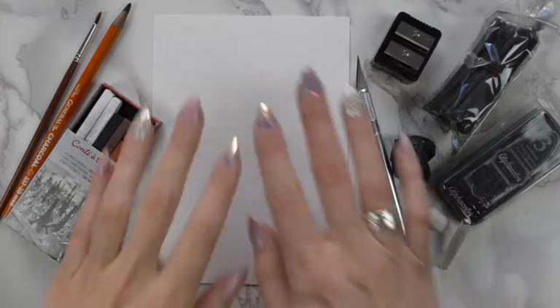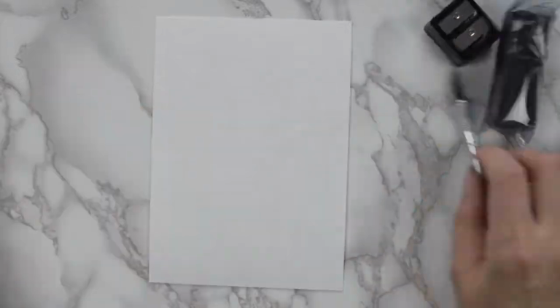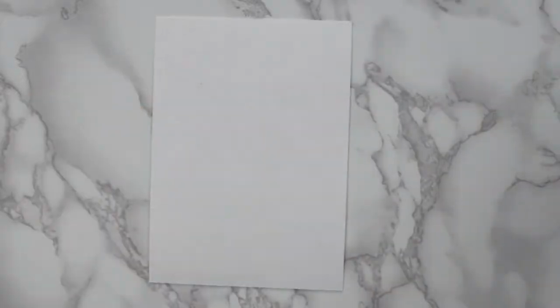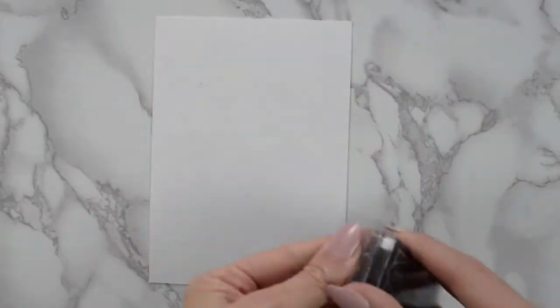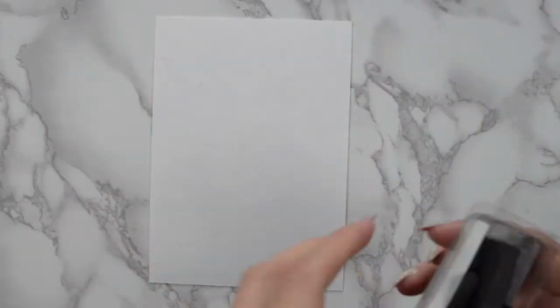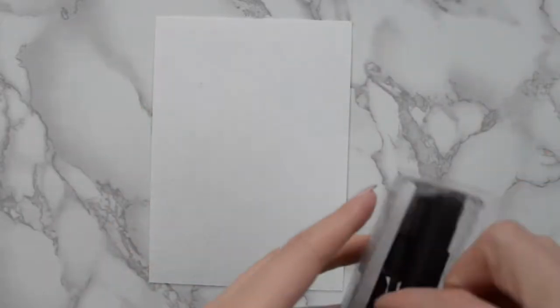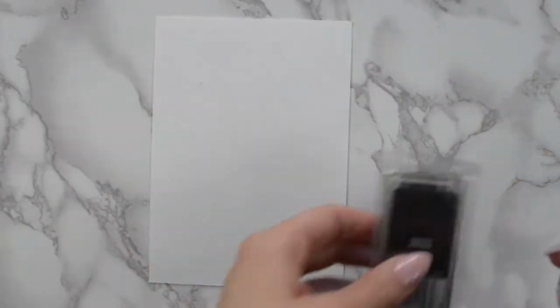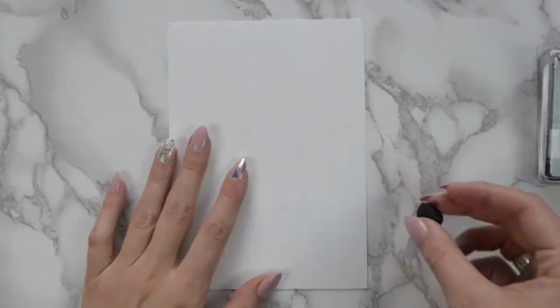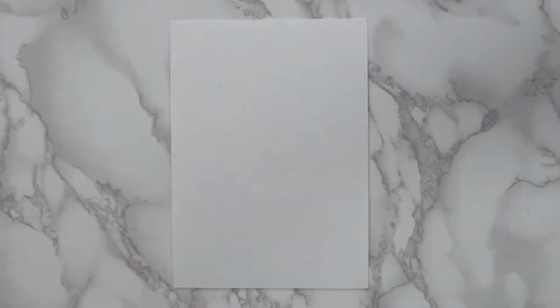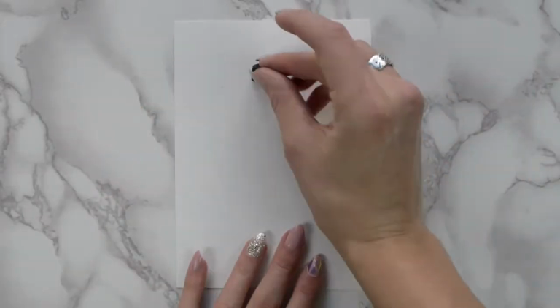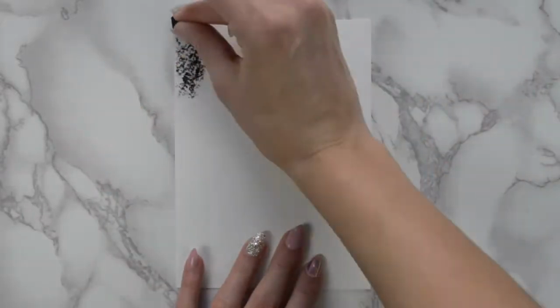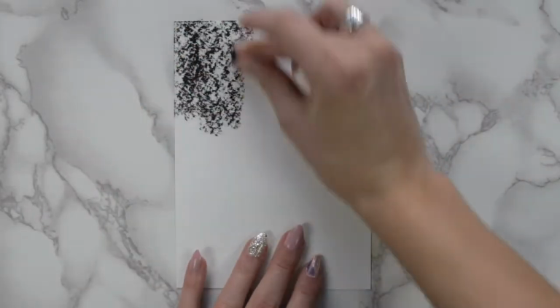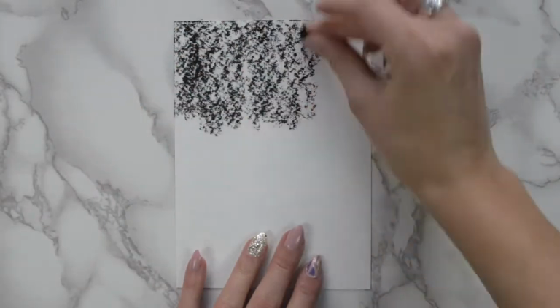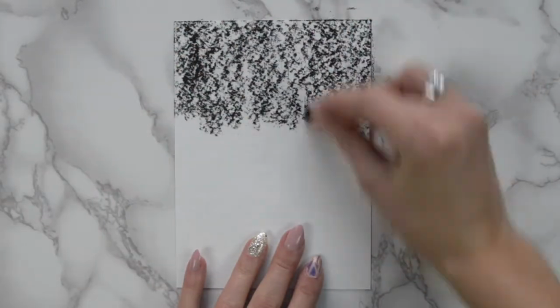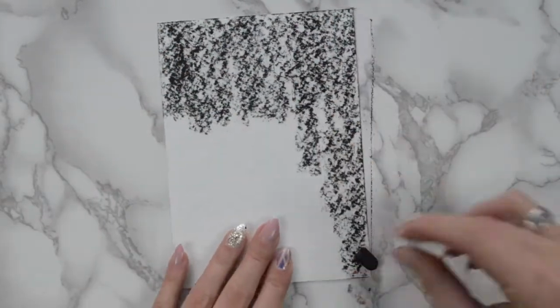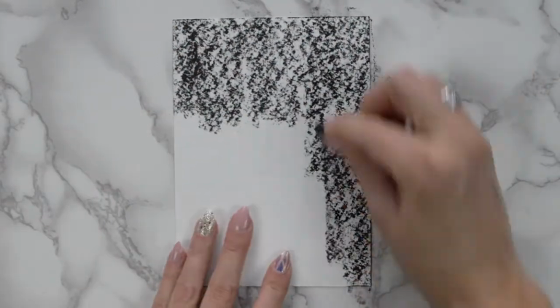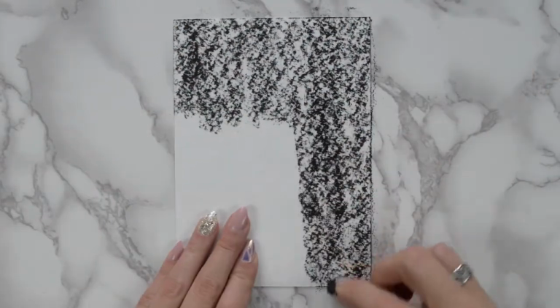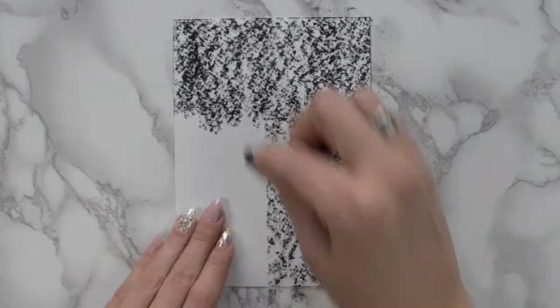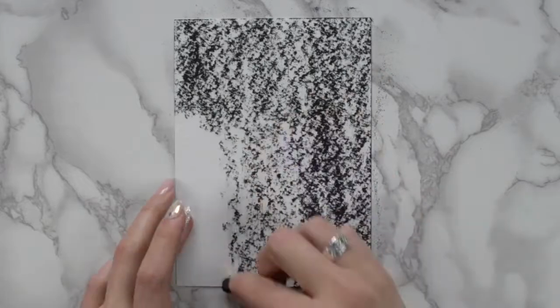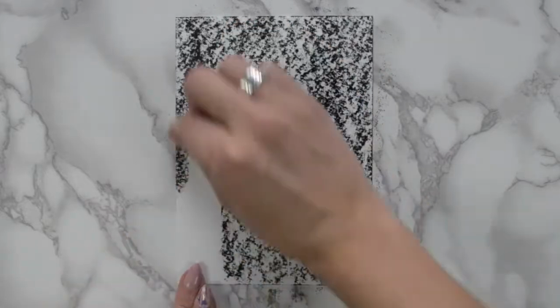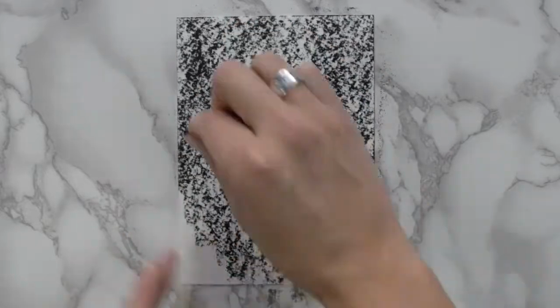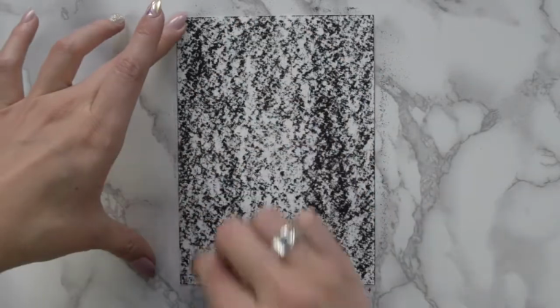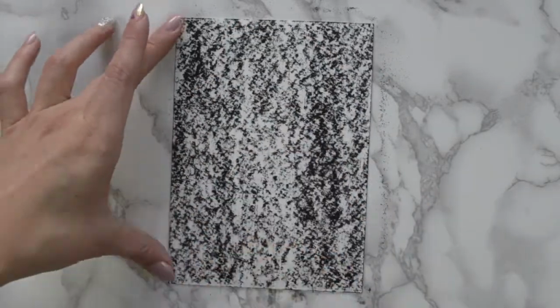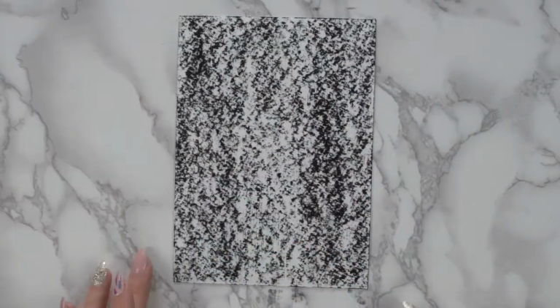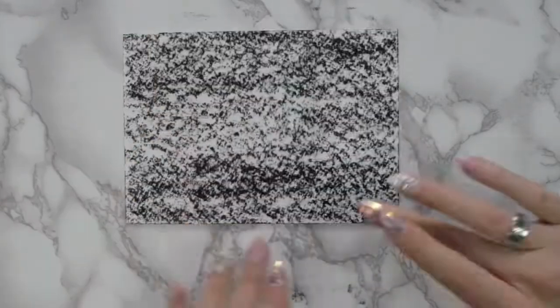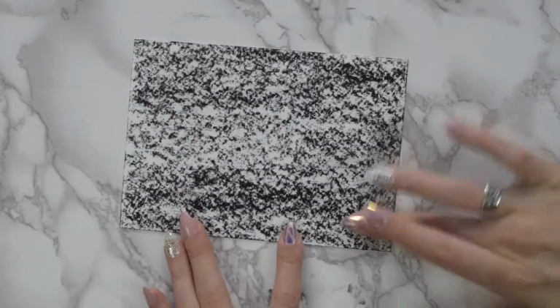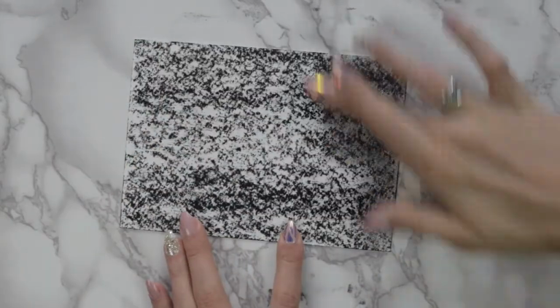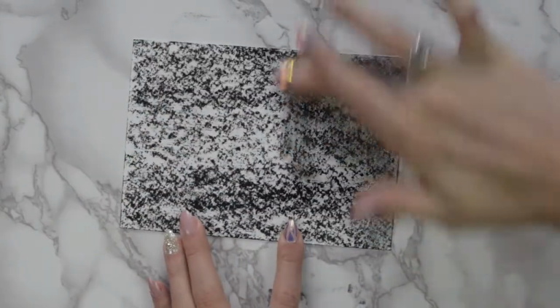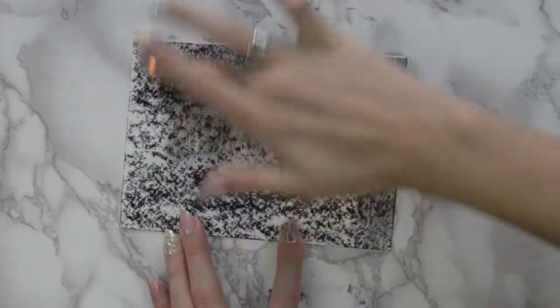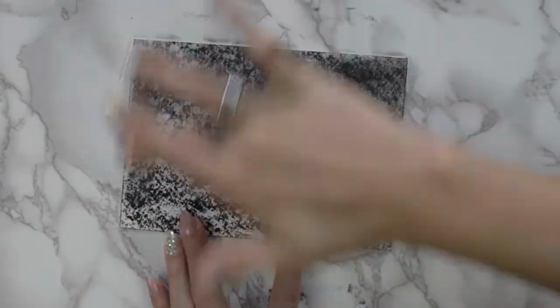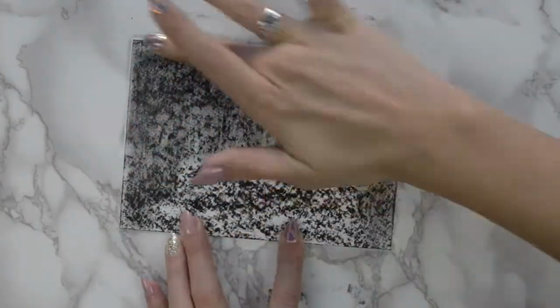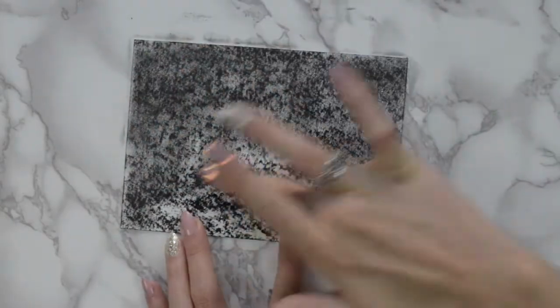Hello, I'm Laurel and today we are doing a reductive charcoal piece of Krampus to get us in the festive spirit.